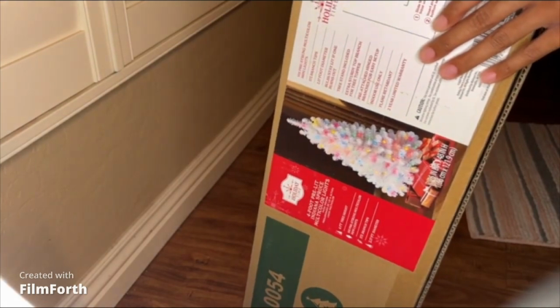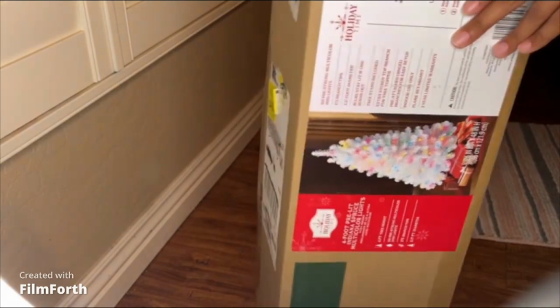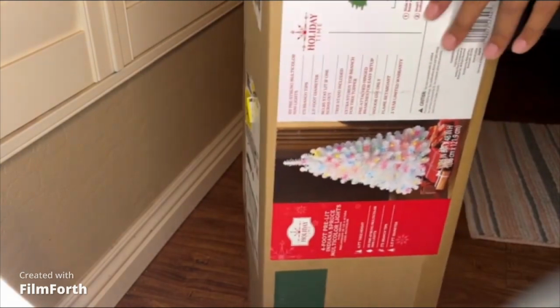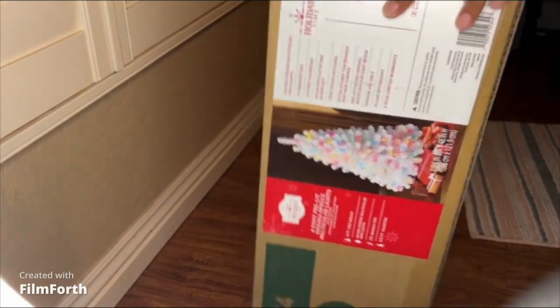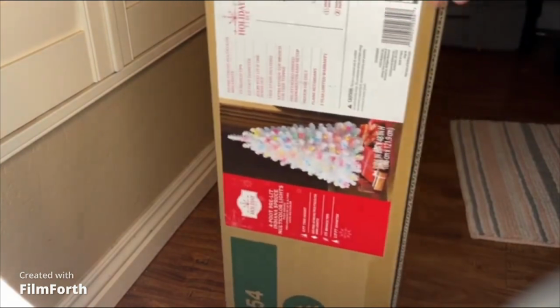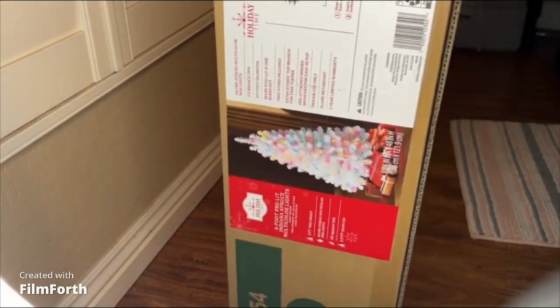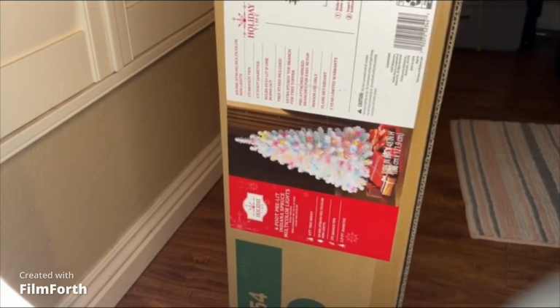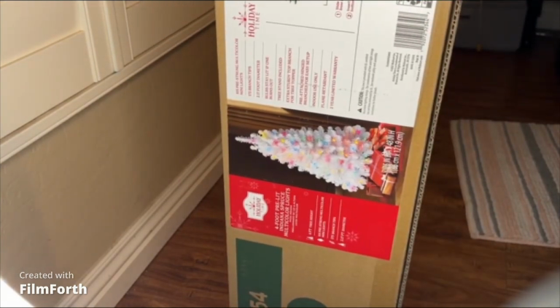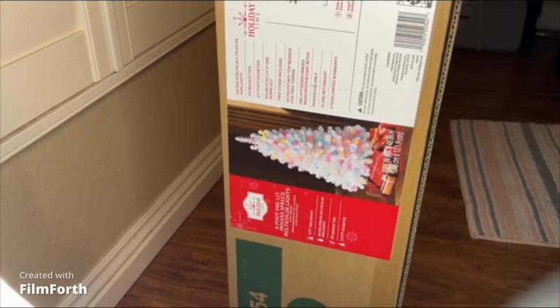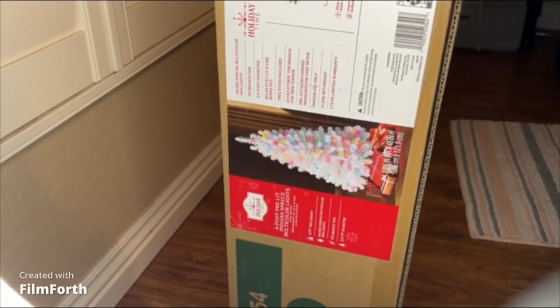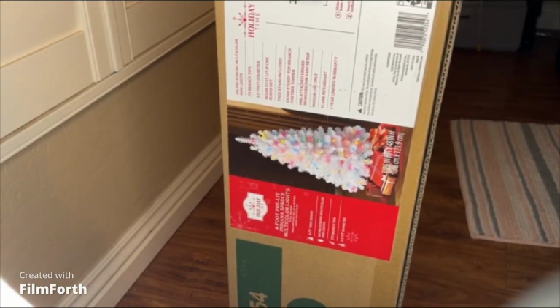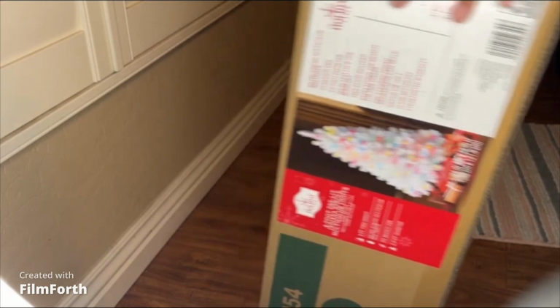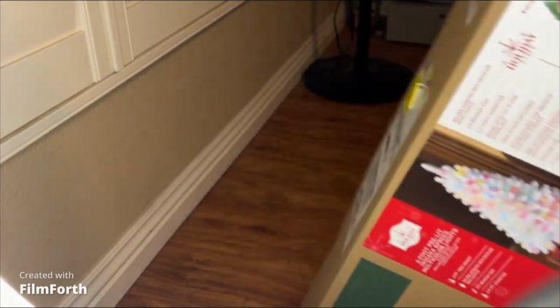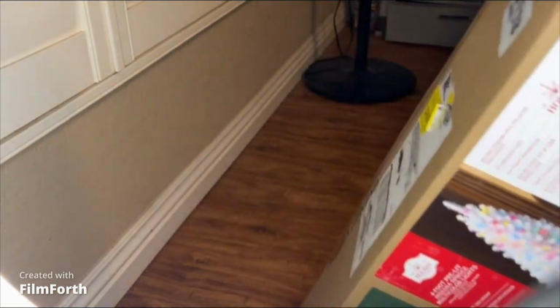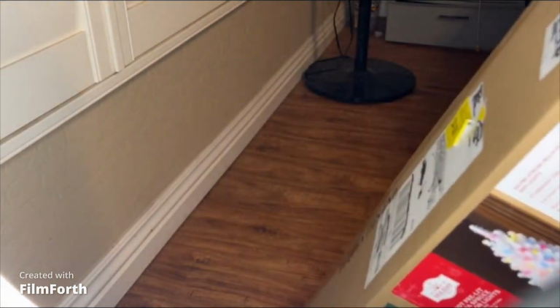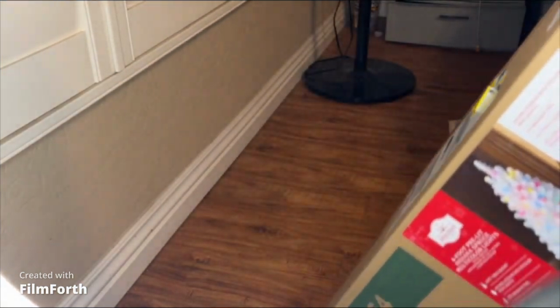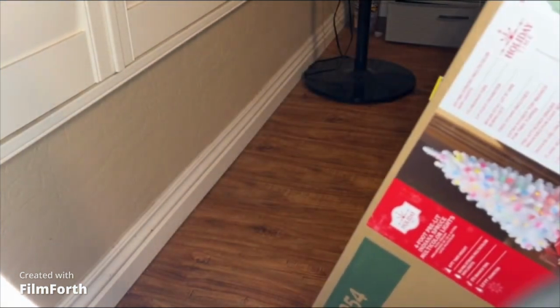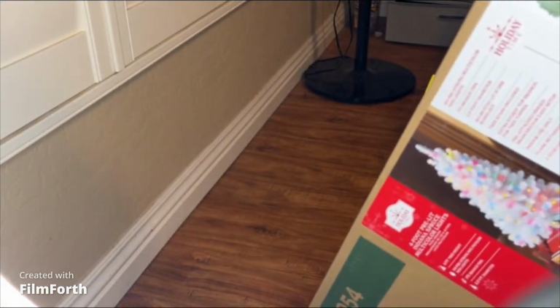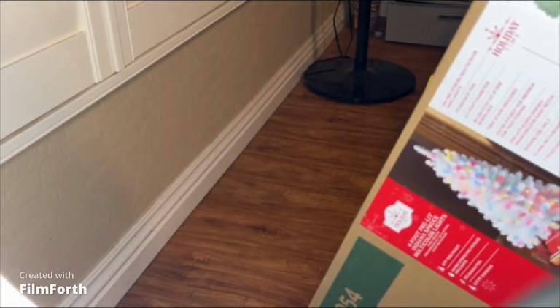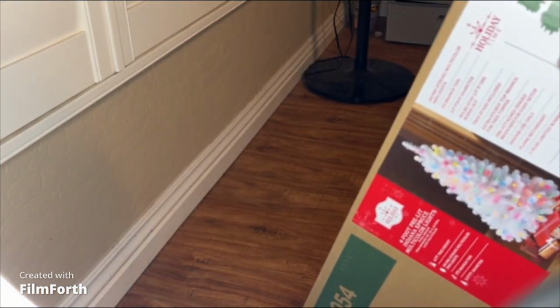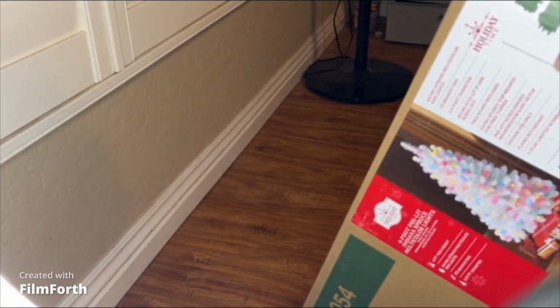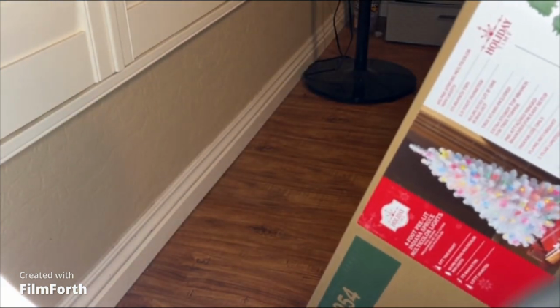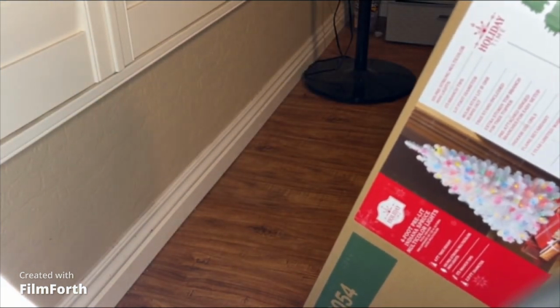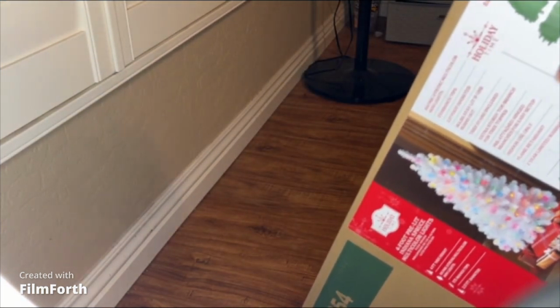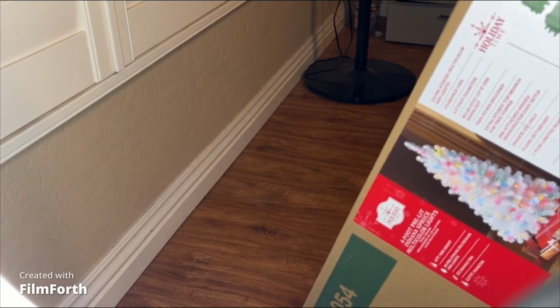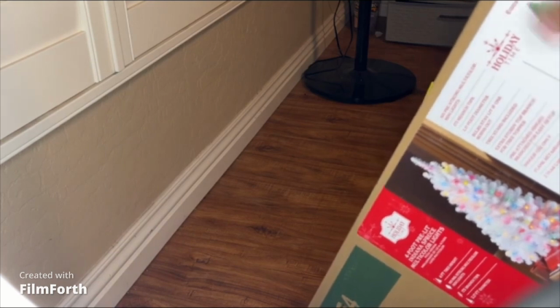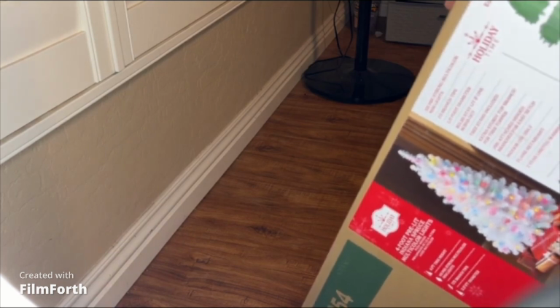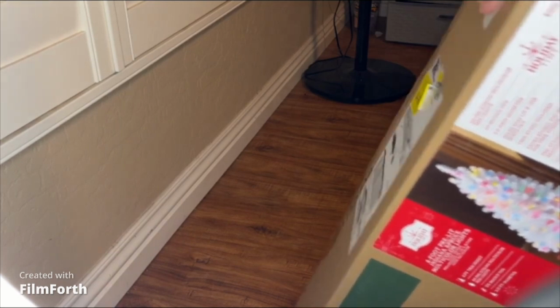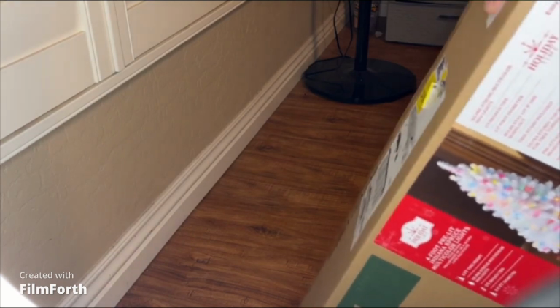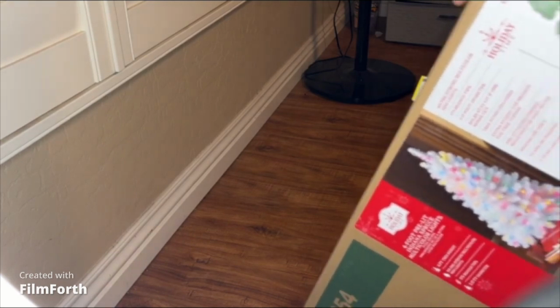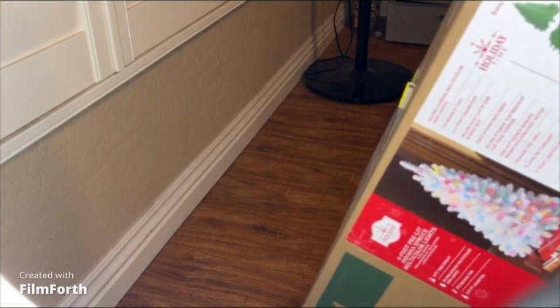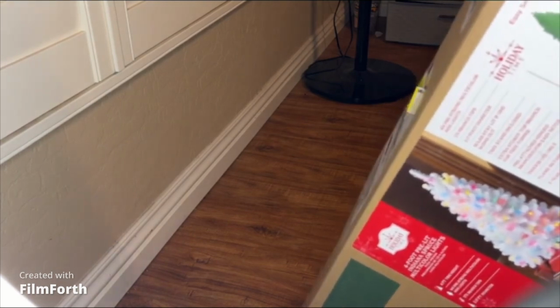I did have a tree but it was really small — I got it from Target a couple years ago, it was a two-foot tree. So I'm upgrading to this one.